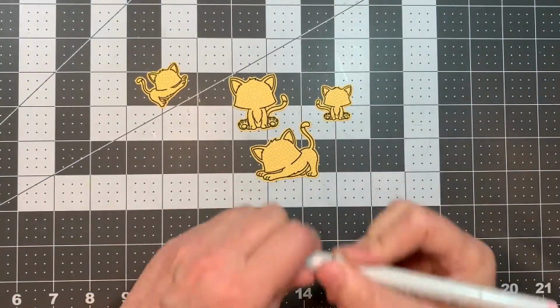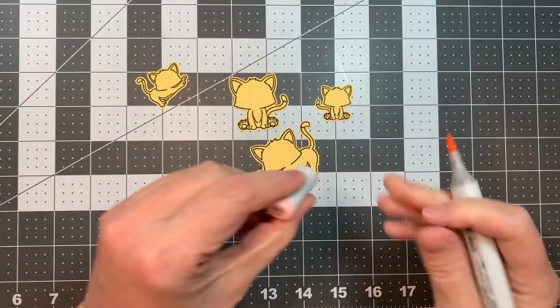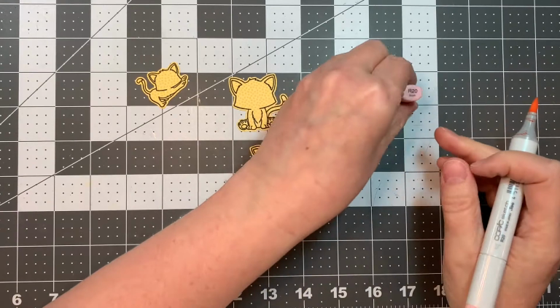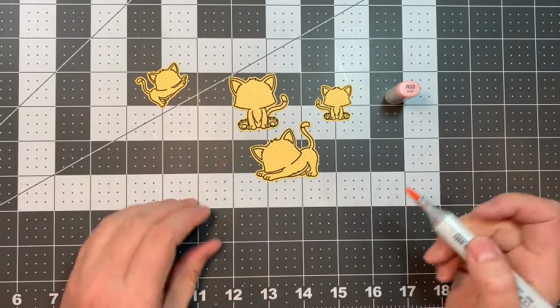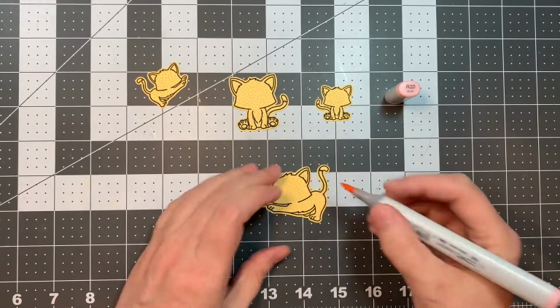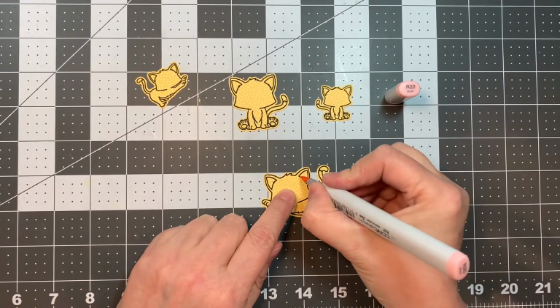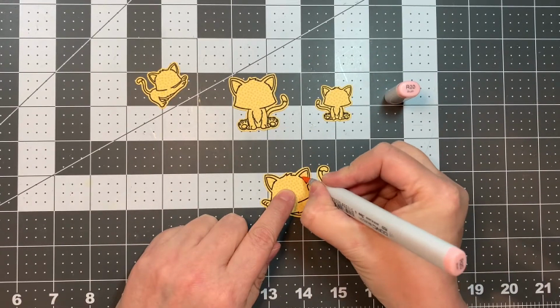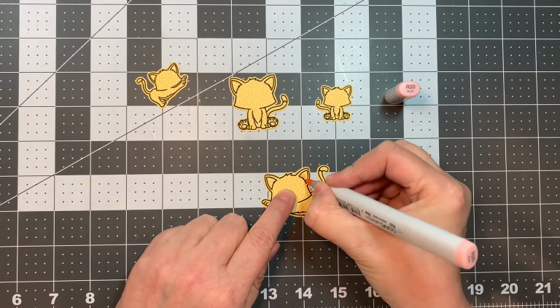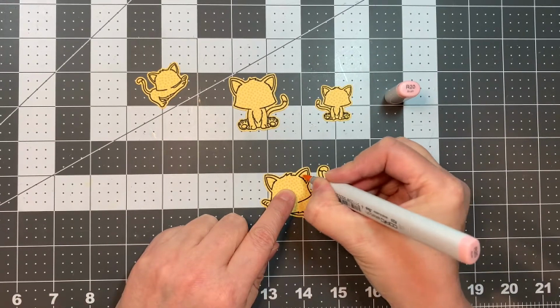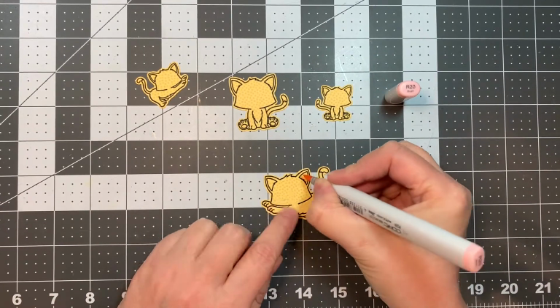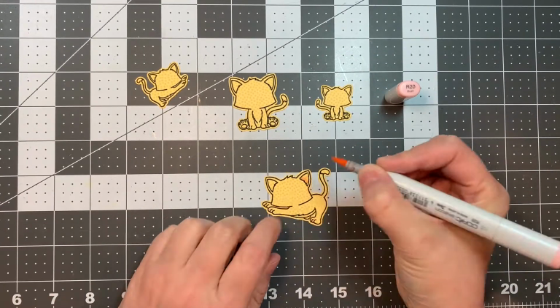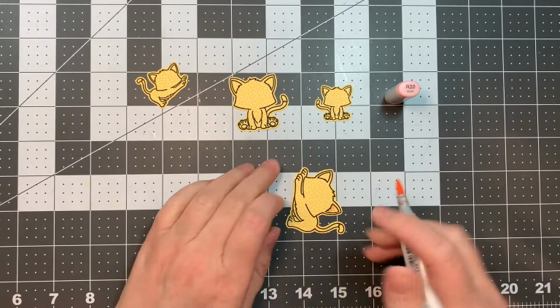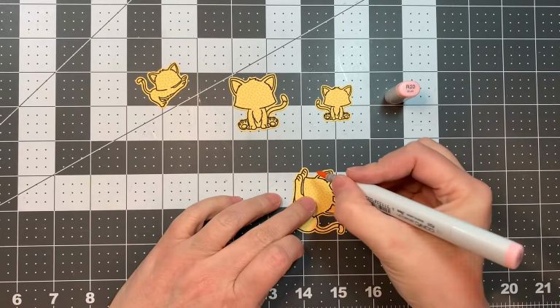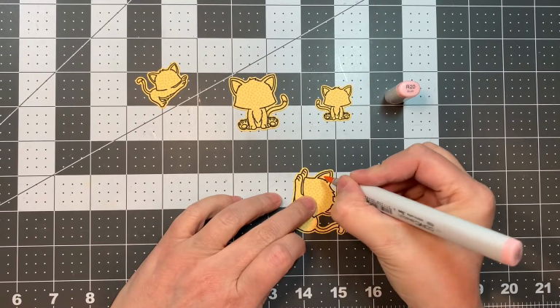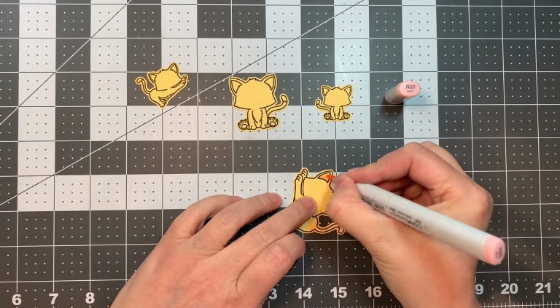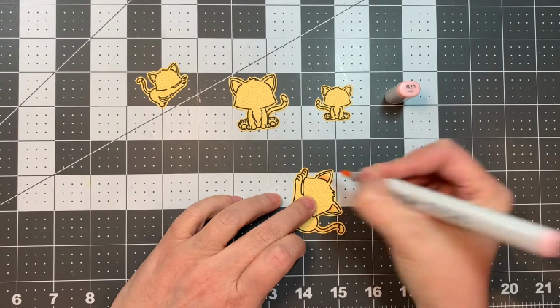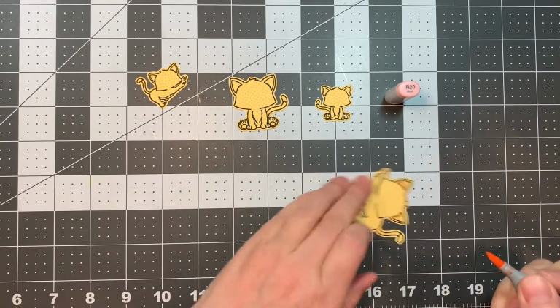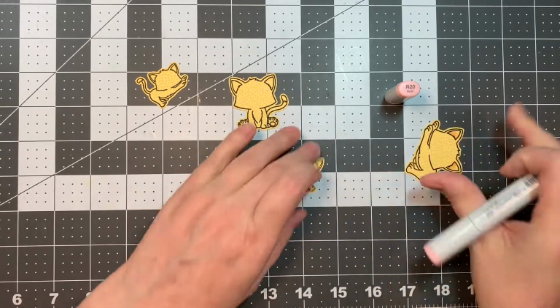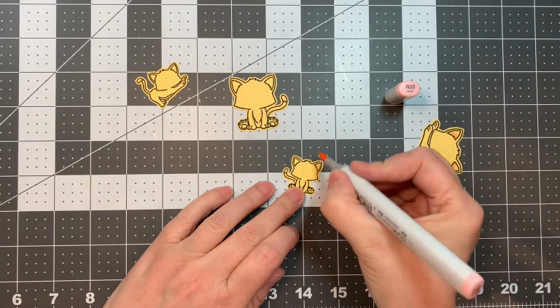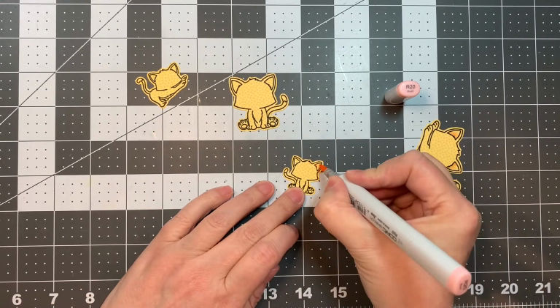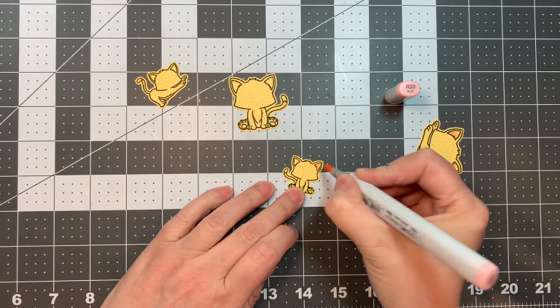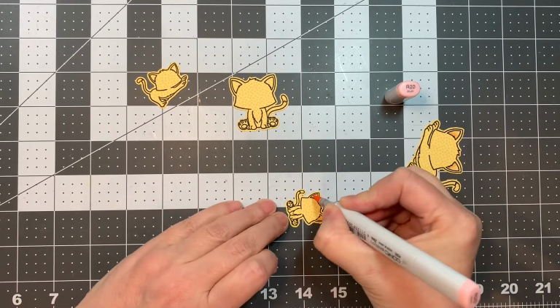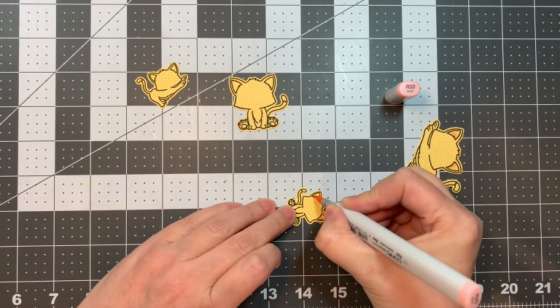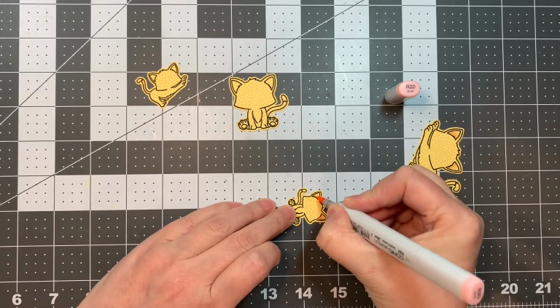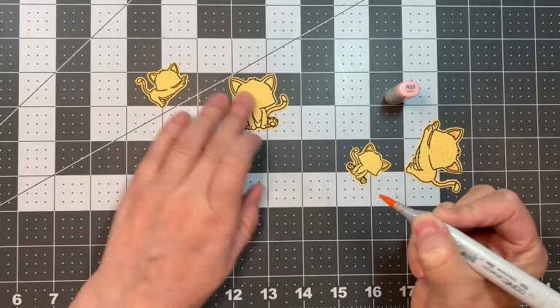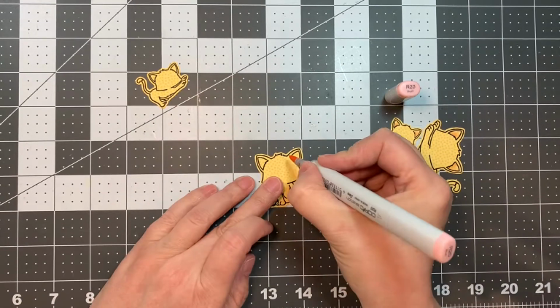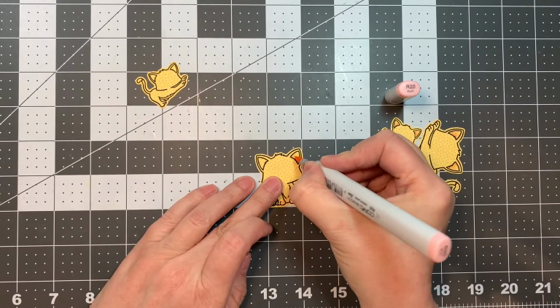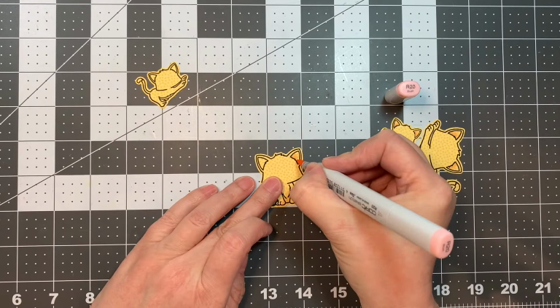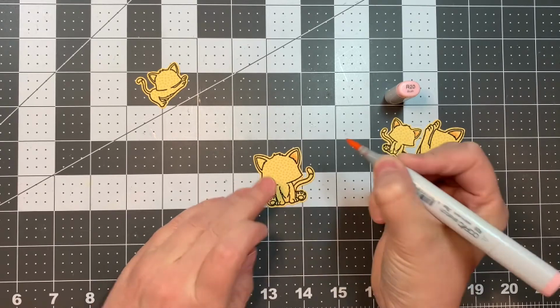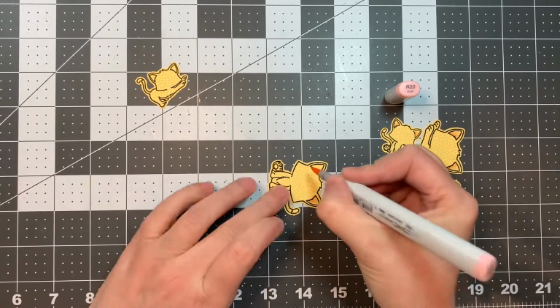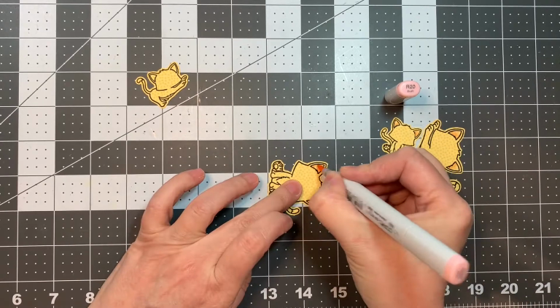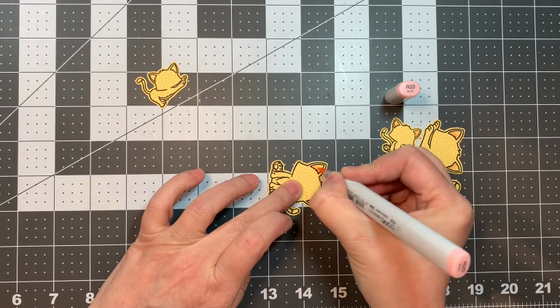And then I did cut it out with my Brother Scan and Cut with a 0.4 border. So now I'm adding some R20 just to the ears, being careful not to touch the black line, as remember that is not a Copic-friendly ink.